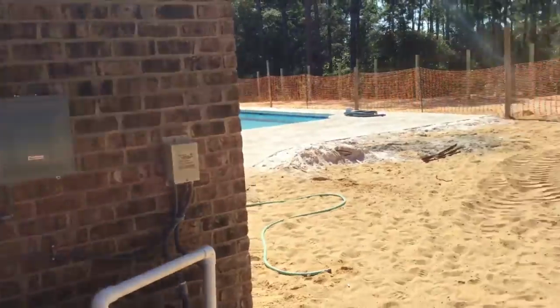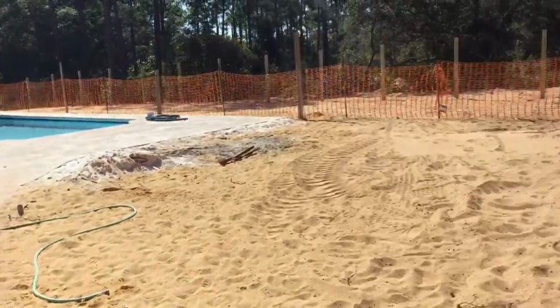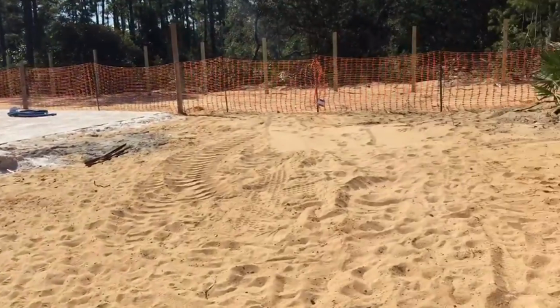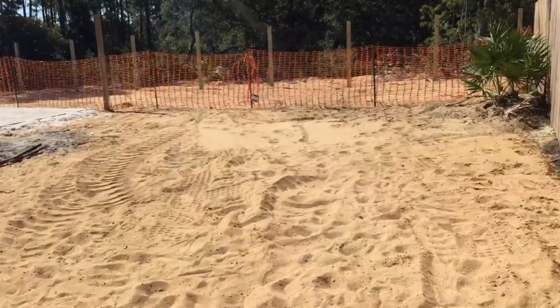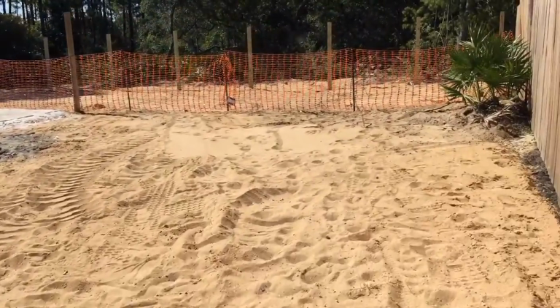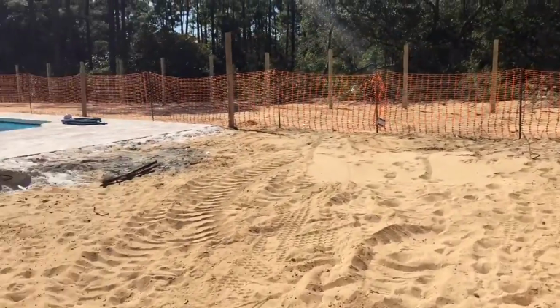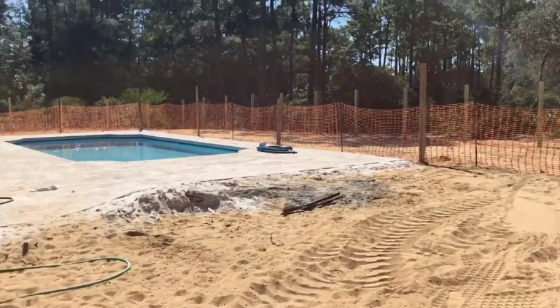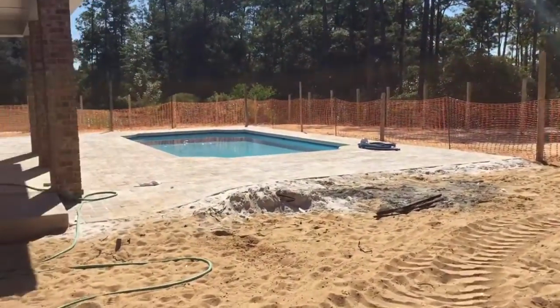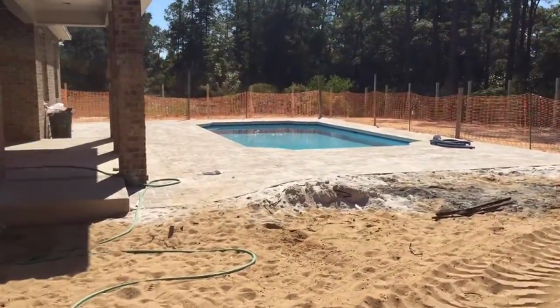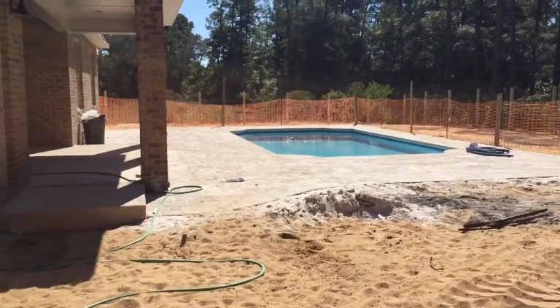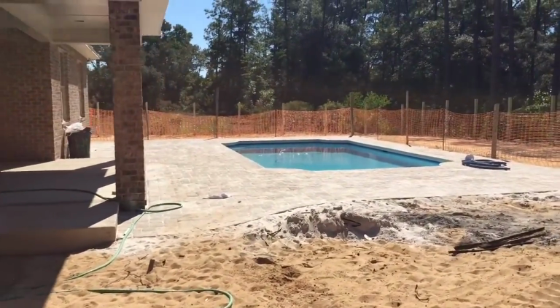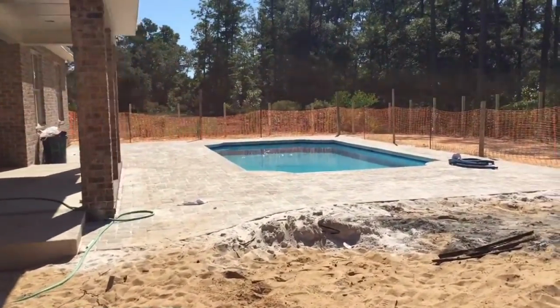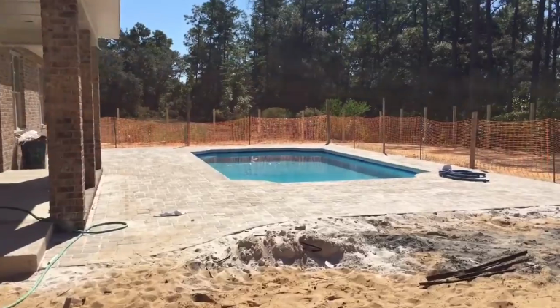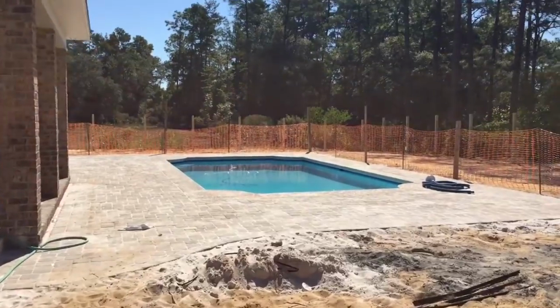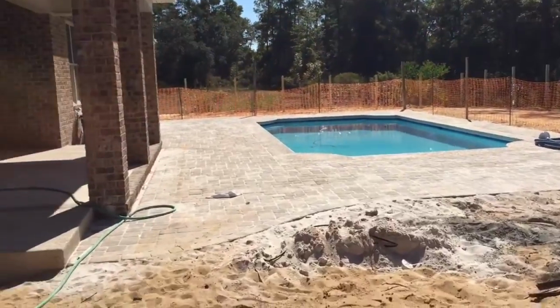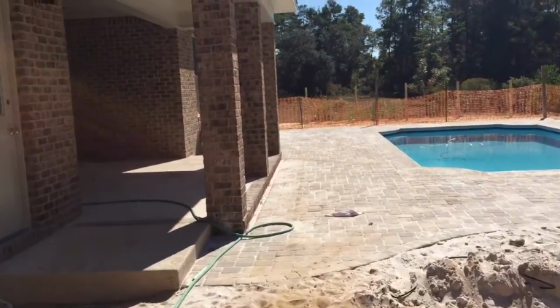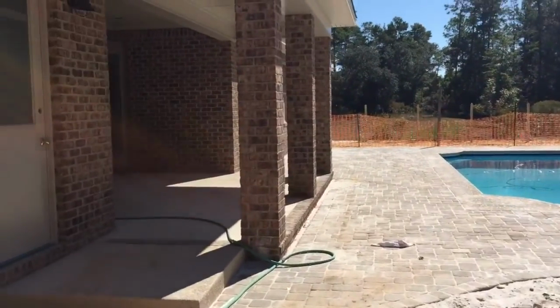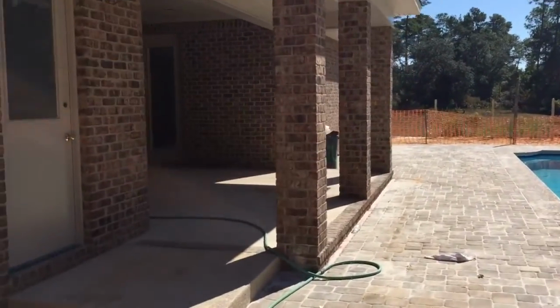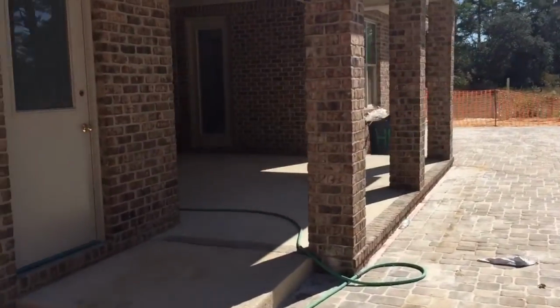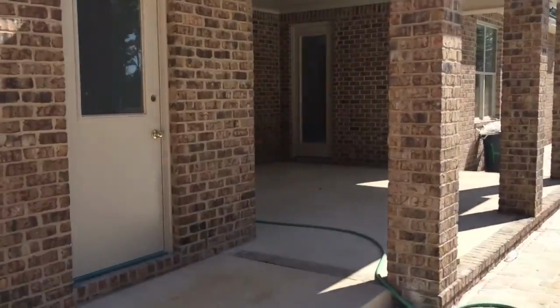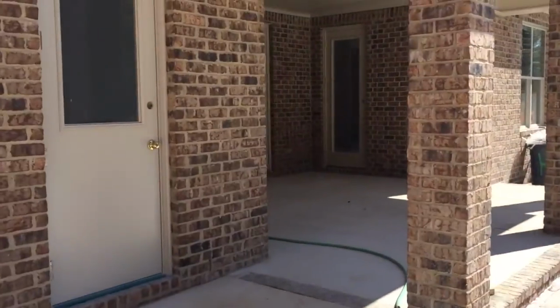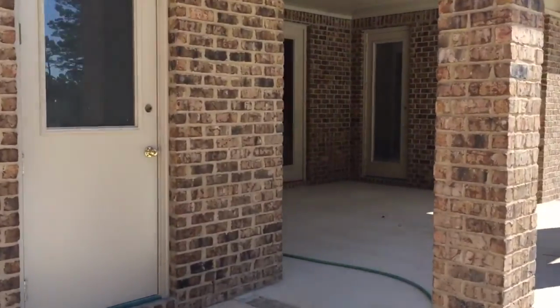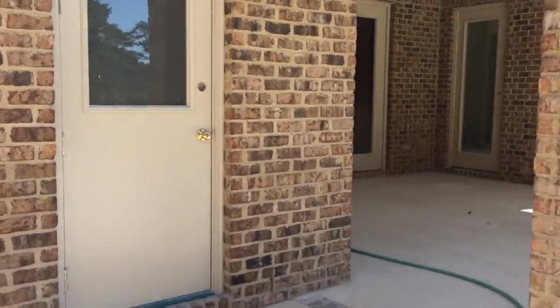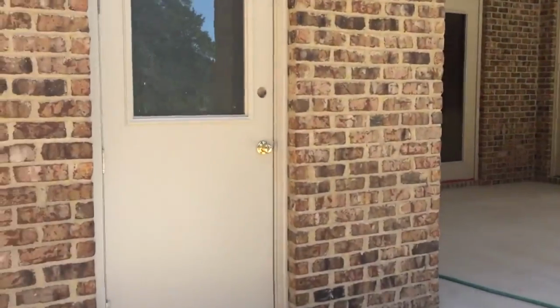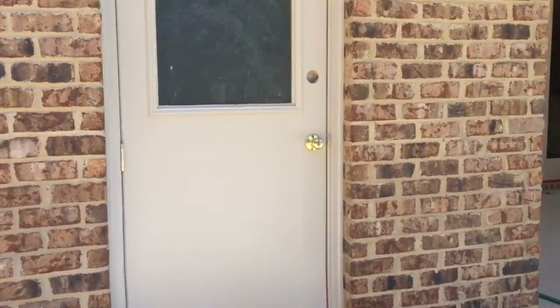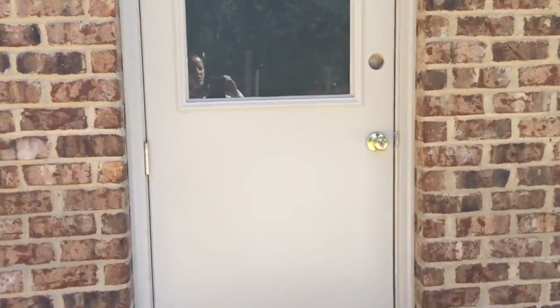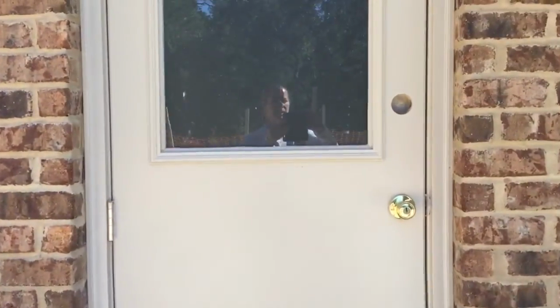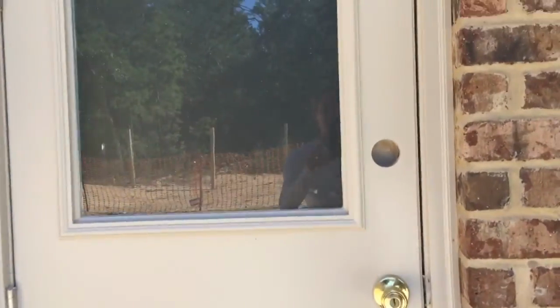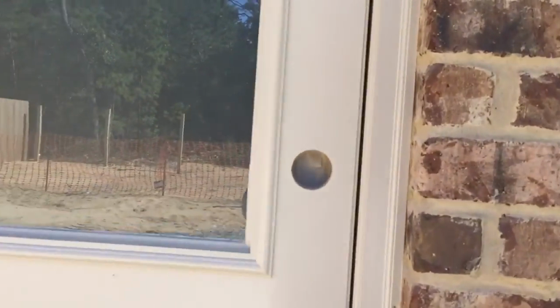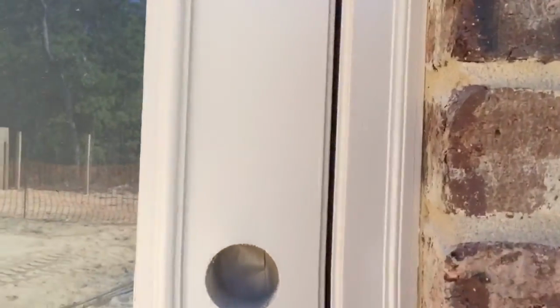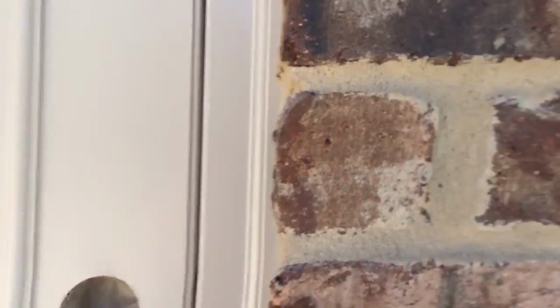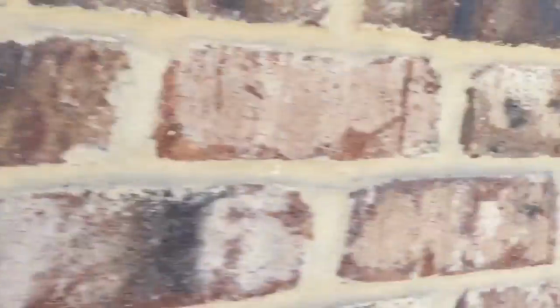You can see here this yard is going to be big enough for what you're wanting with the pool area. This is the back porch here and I'm not sure we can get in today, but let's see.